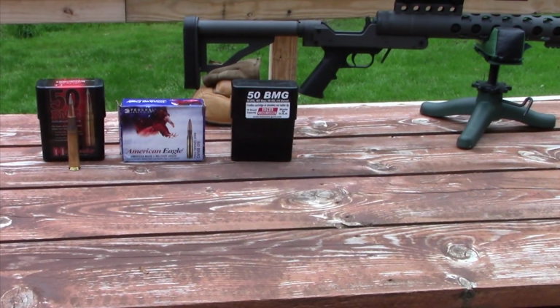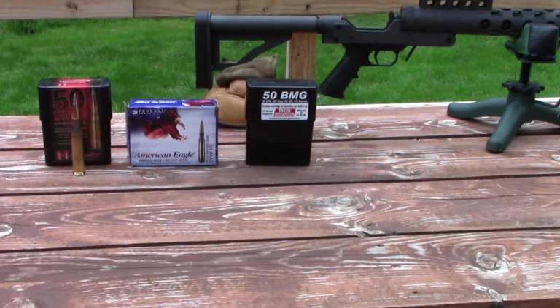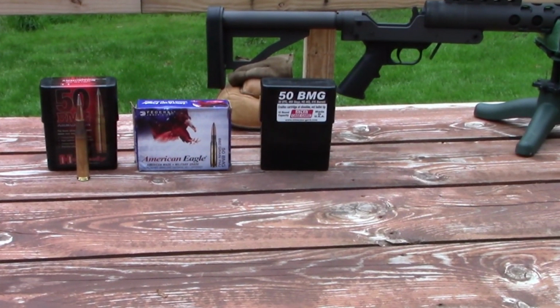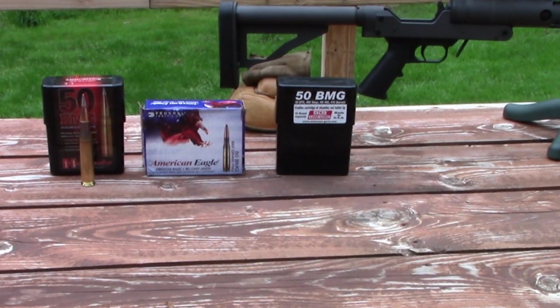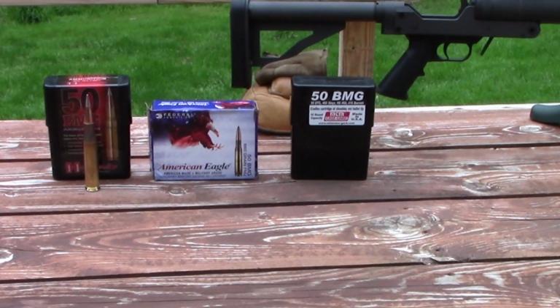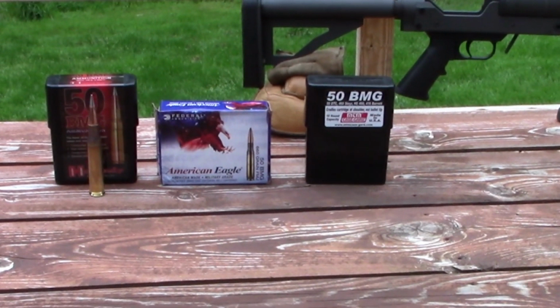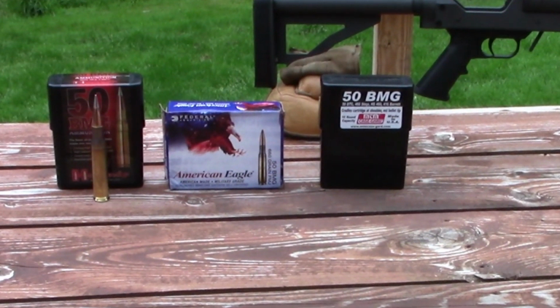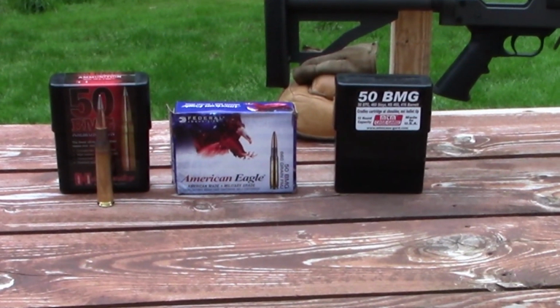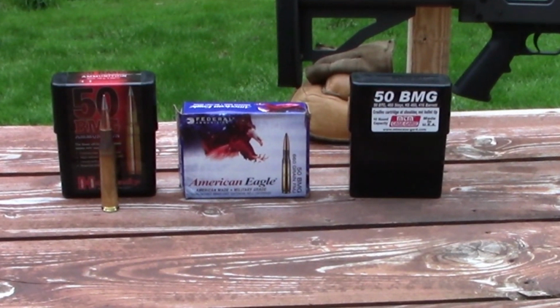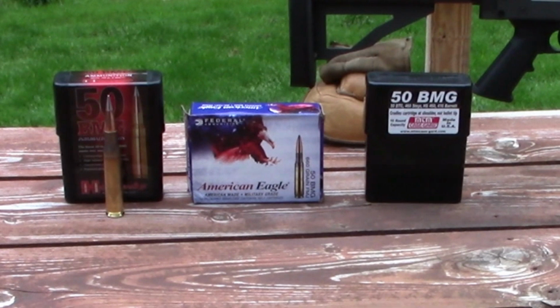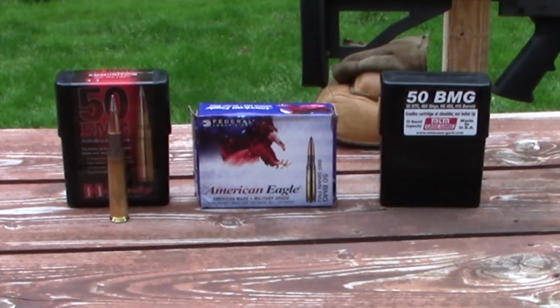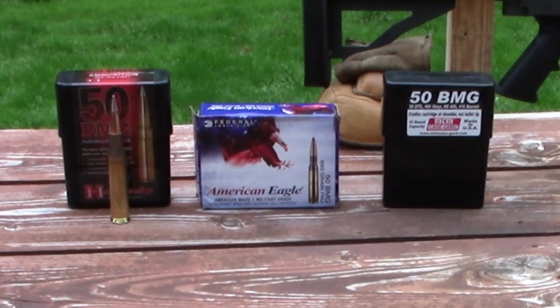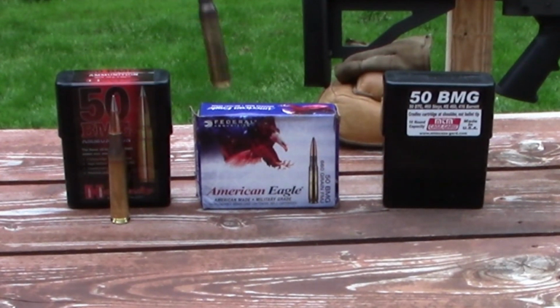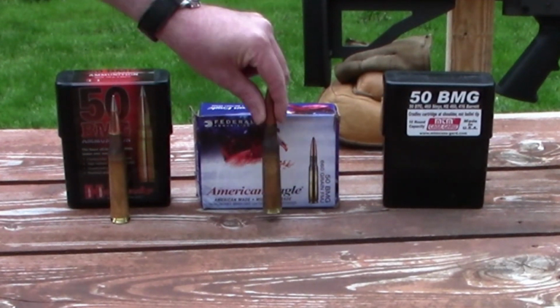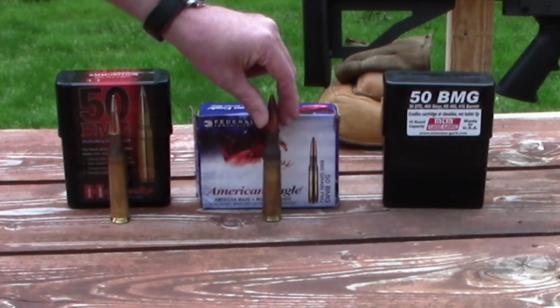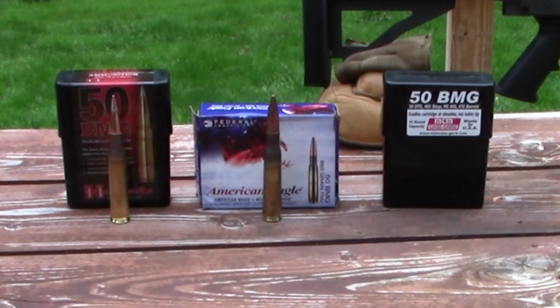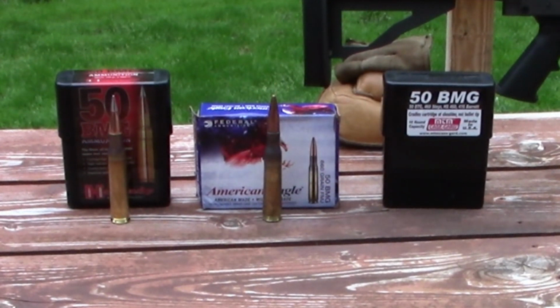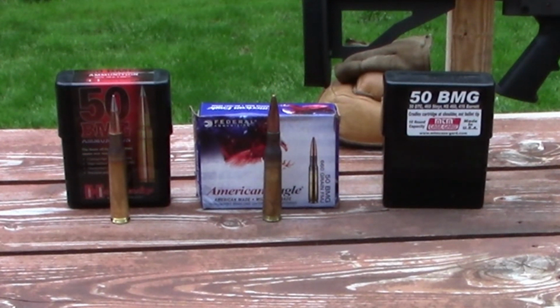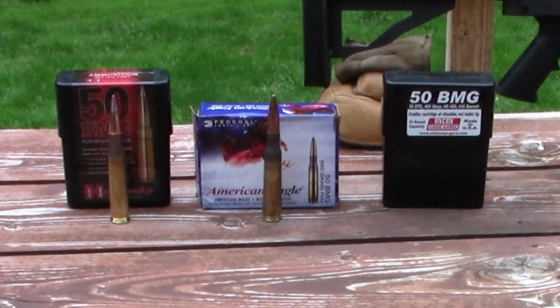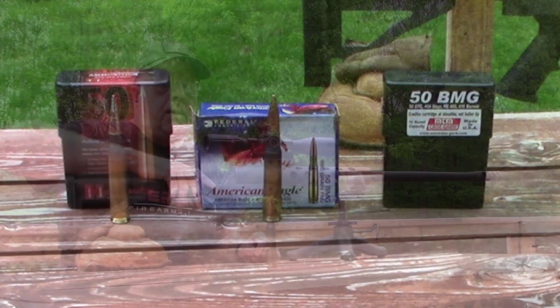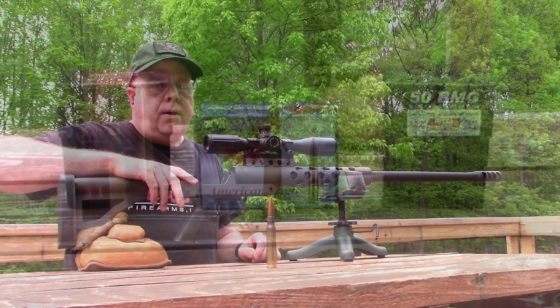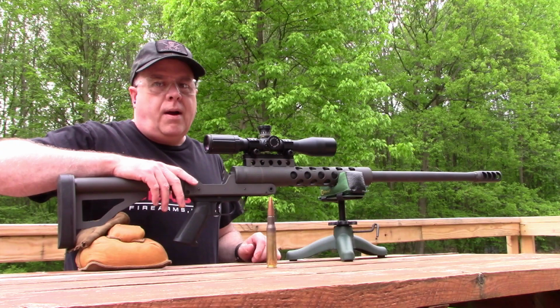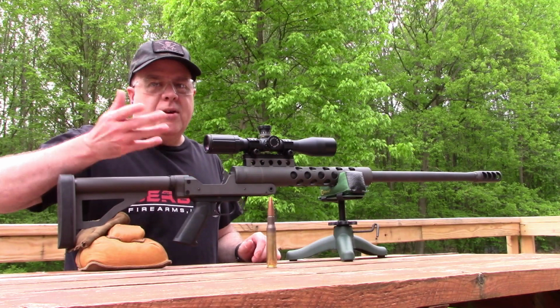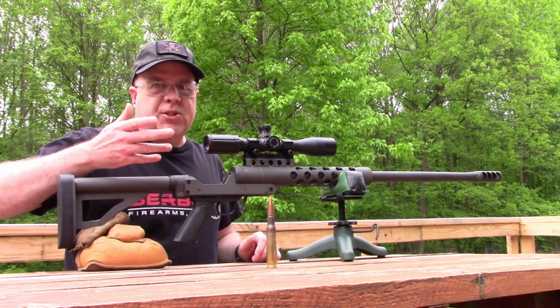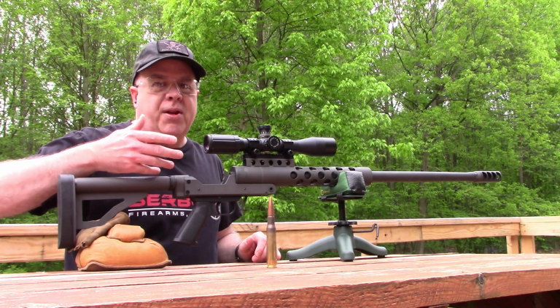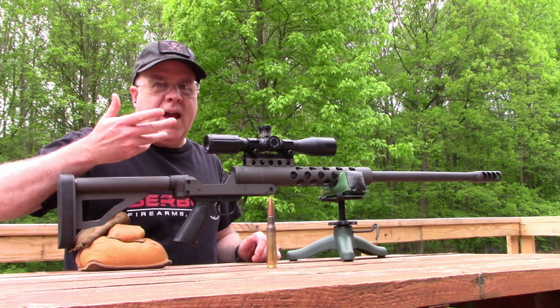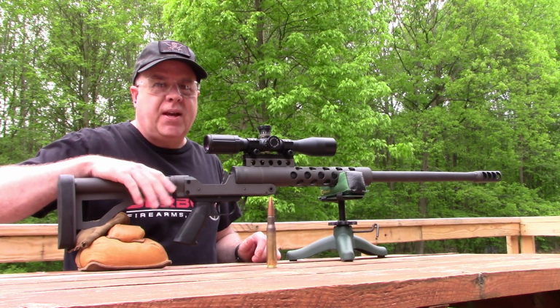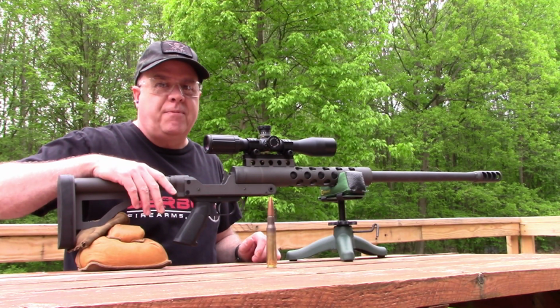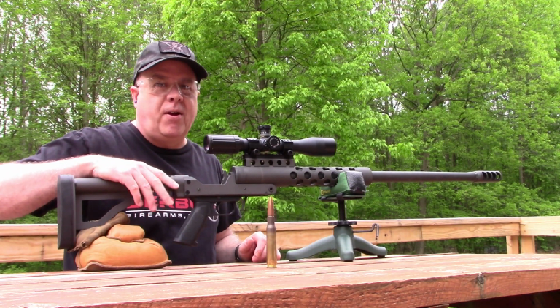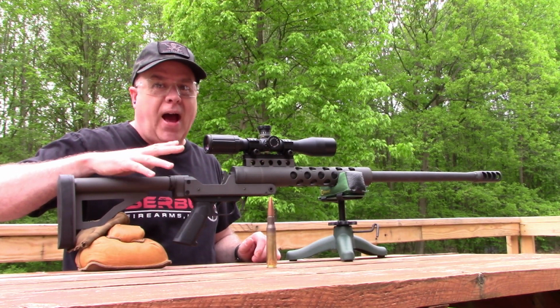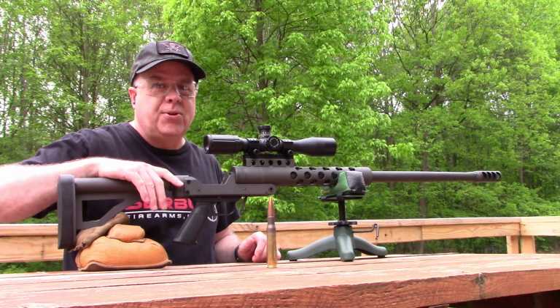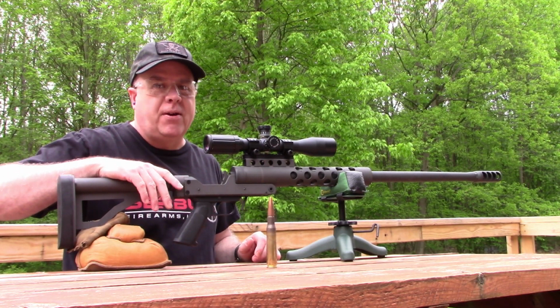Next up is the American Eagle by Federal. It has a 660 grain bullet that should be running right around 2940 feet per second. For this shot, I'm going to do my action cams a favor and not shoot a bucket of water.